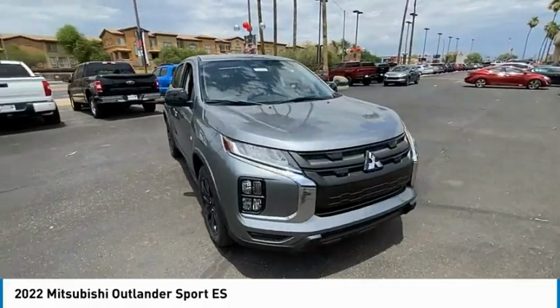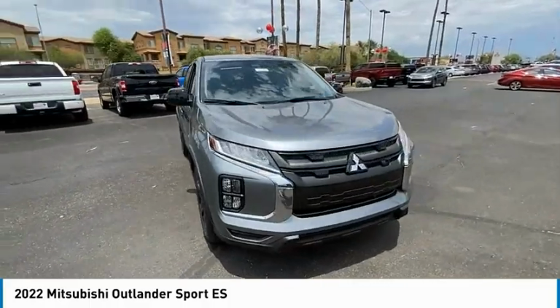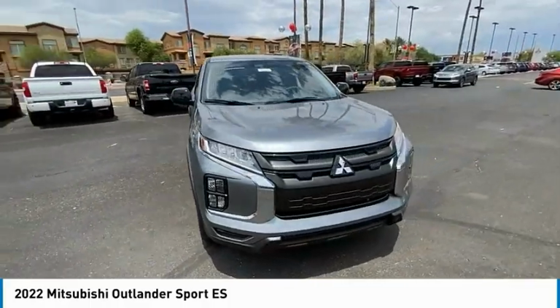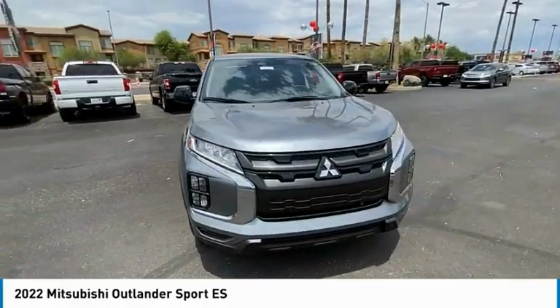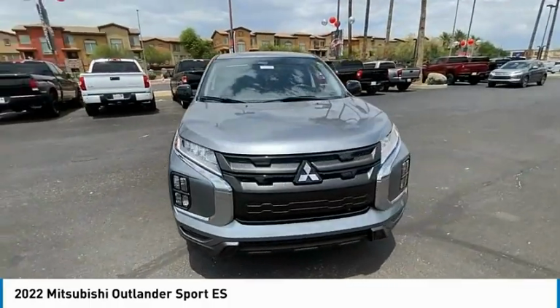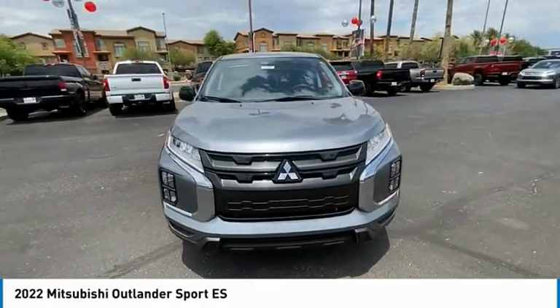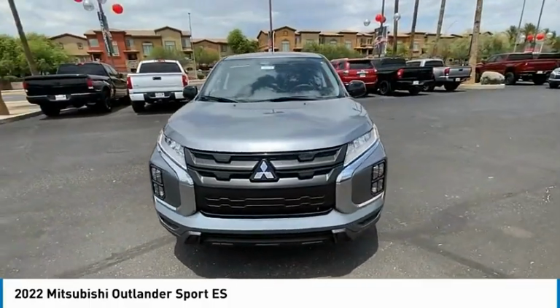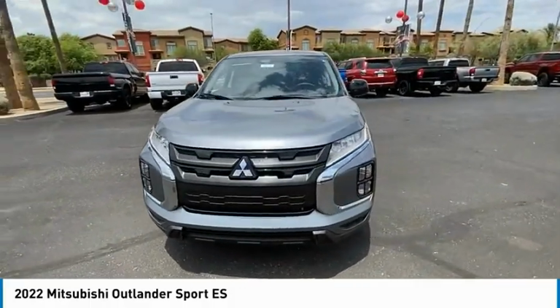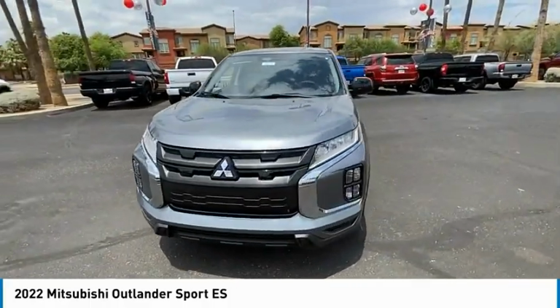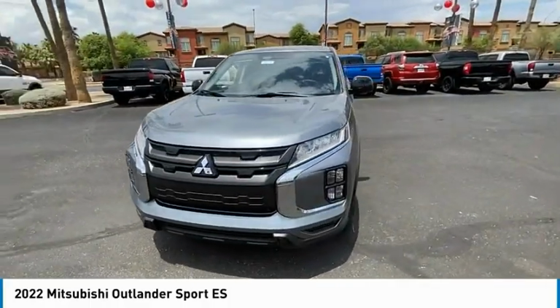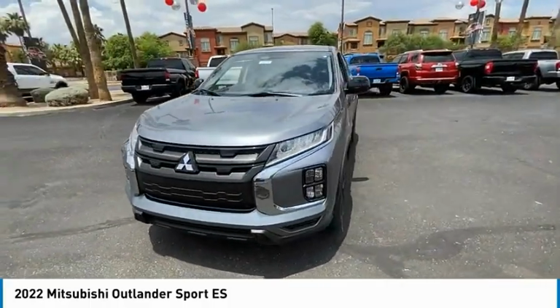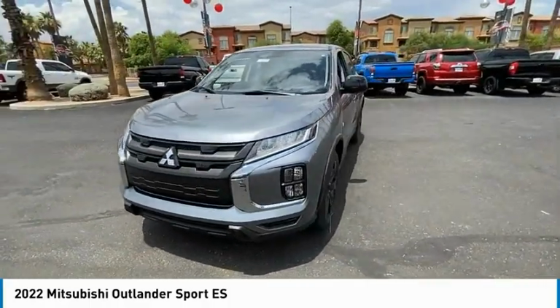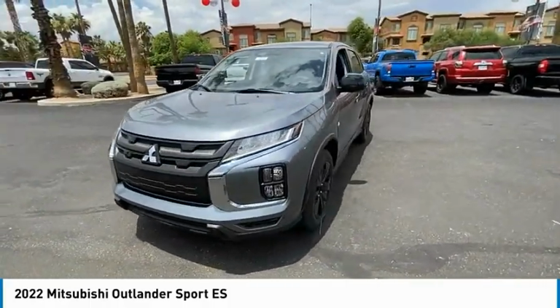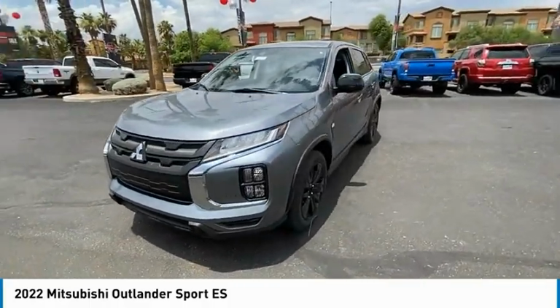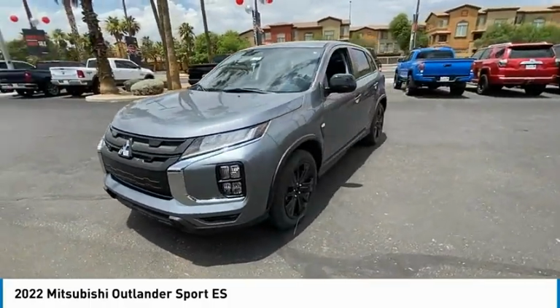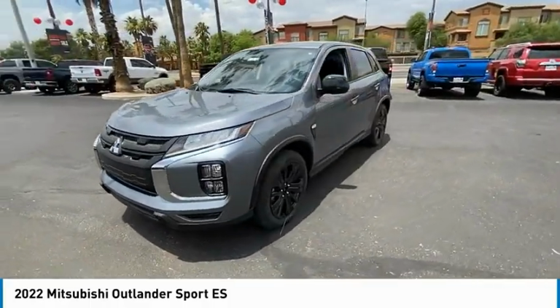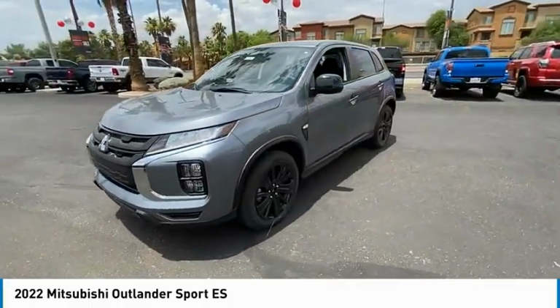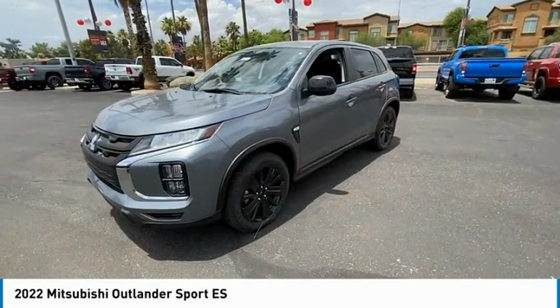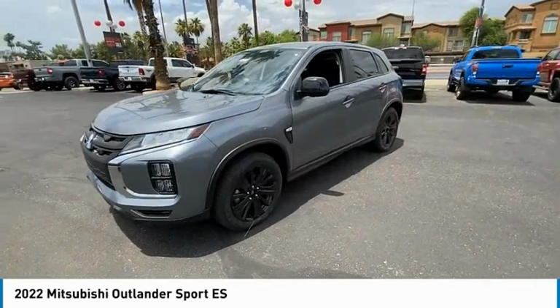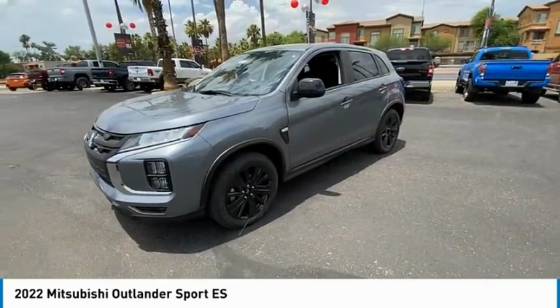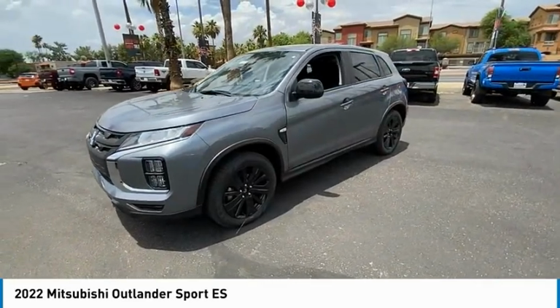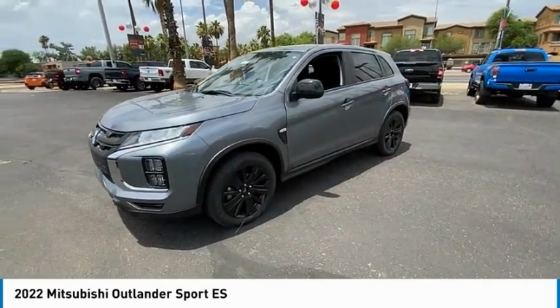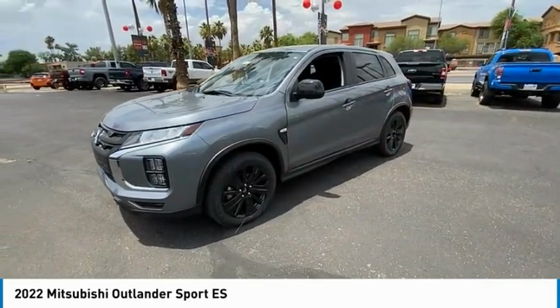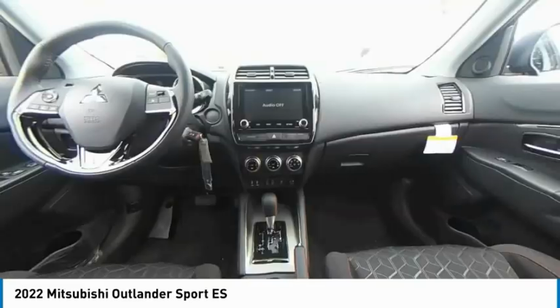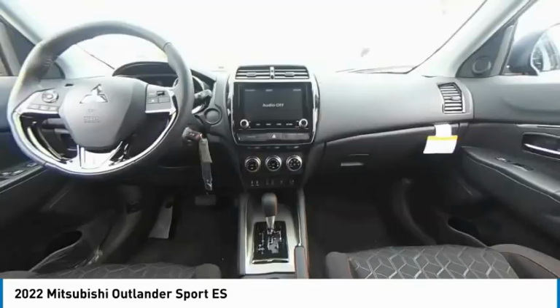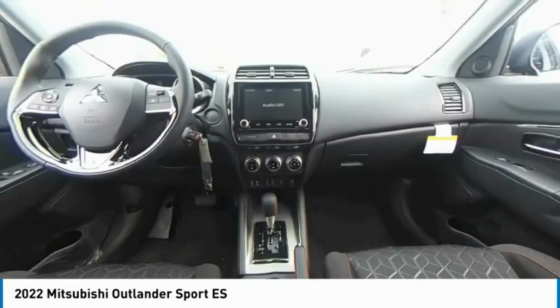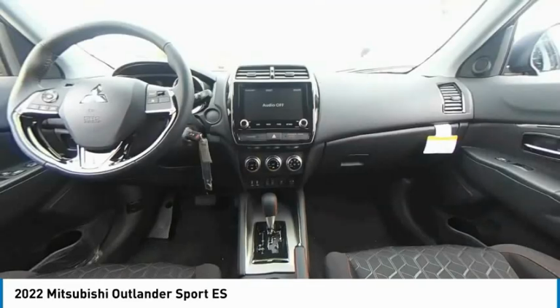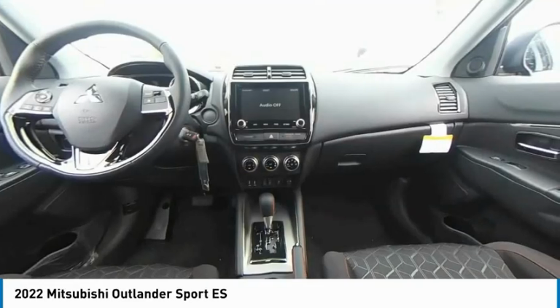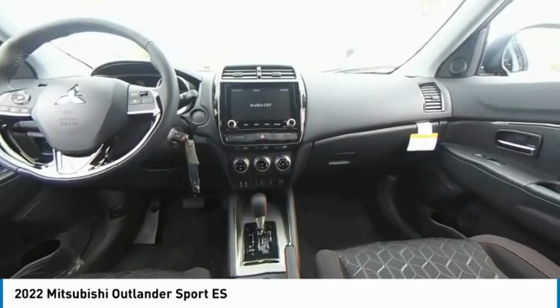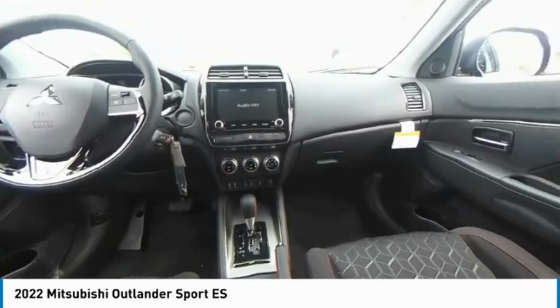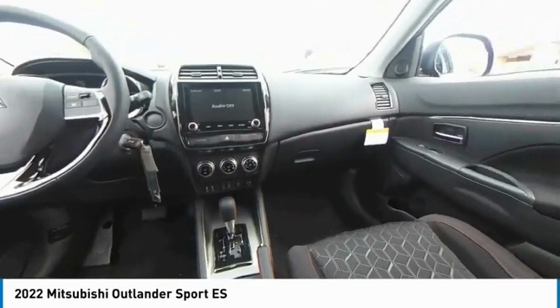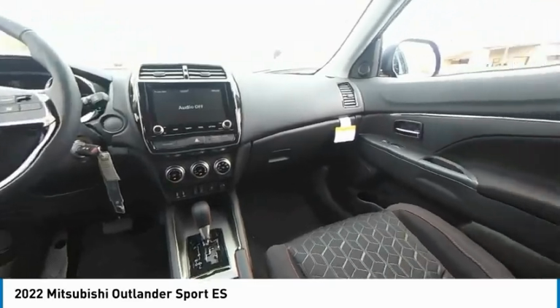This vehicle has less than 100 miles. Here are some of this vehicle's great options: tire pressure monitor, heated mirrors, aluminum wheels, rear spoiler.